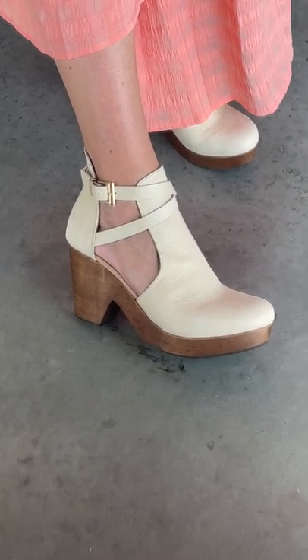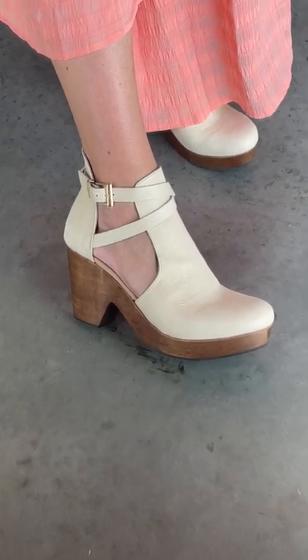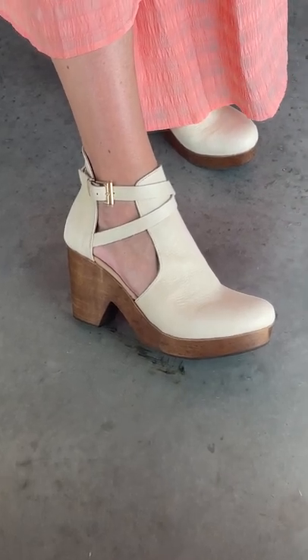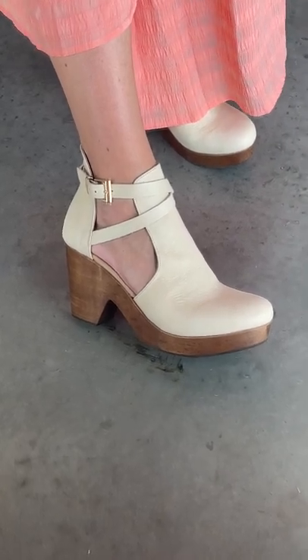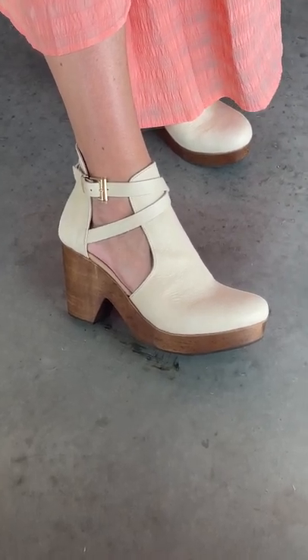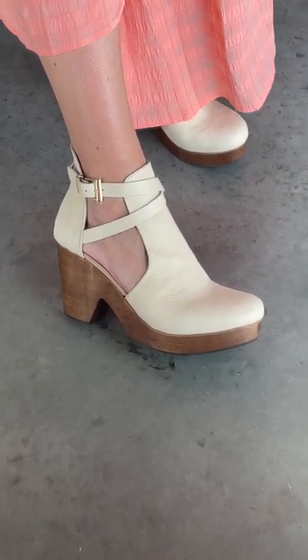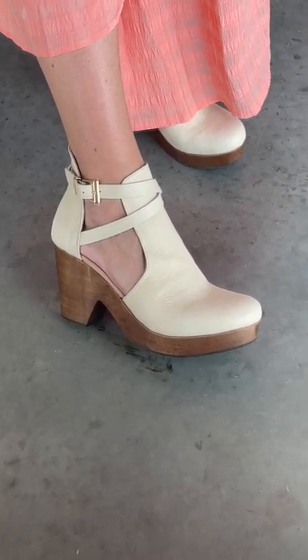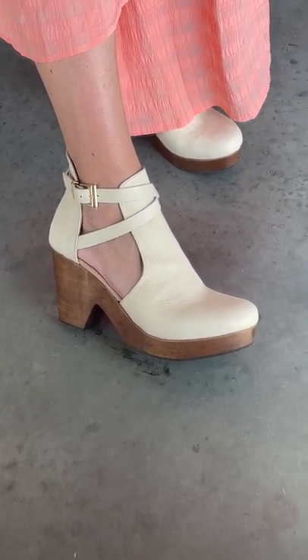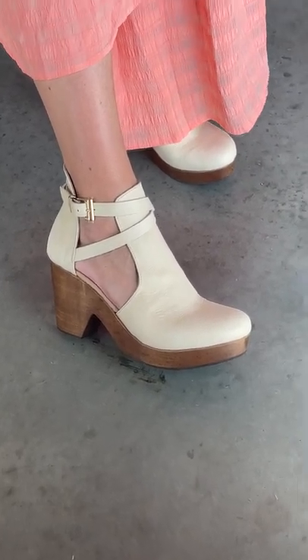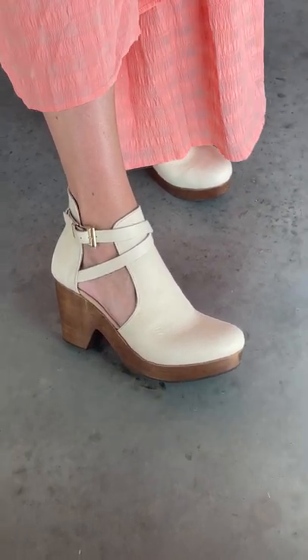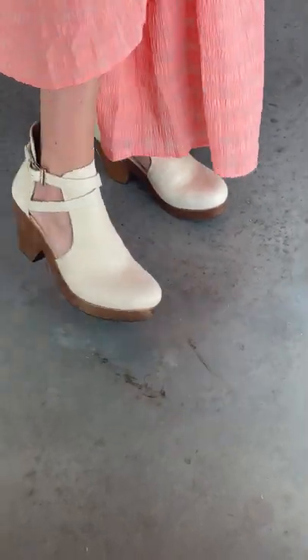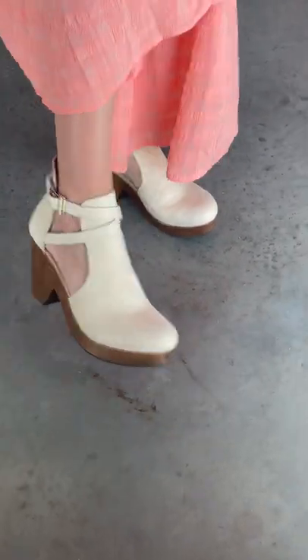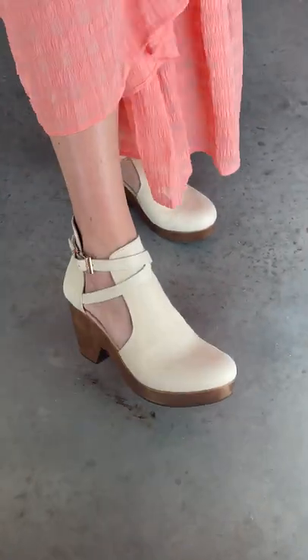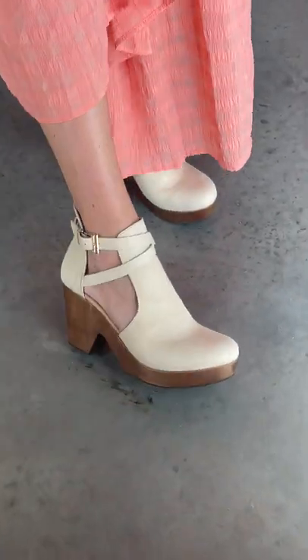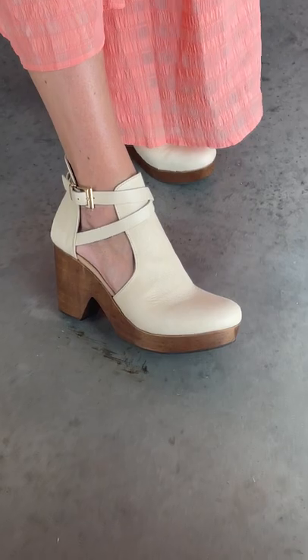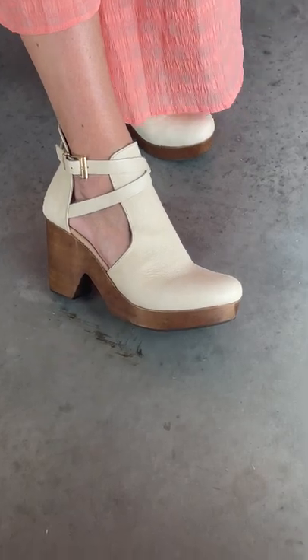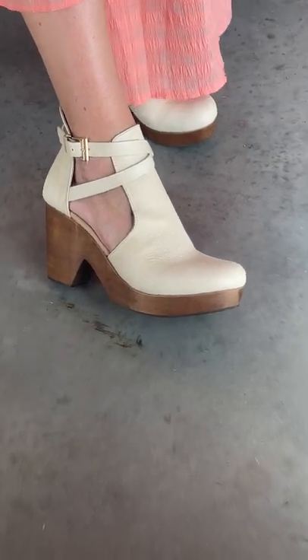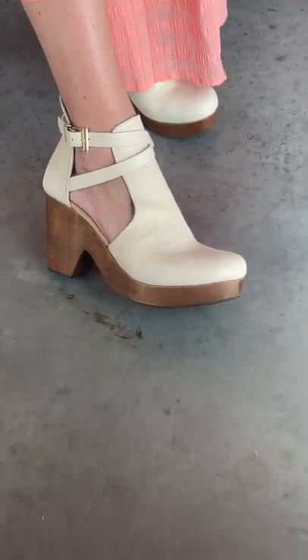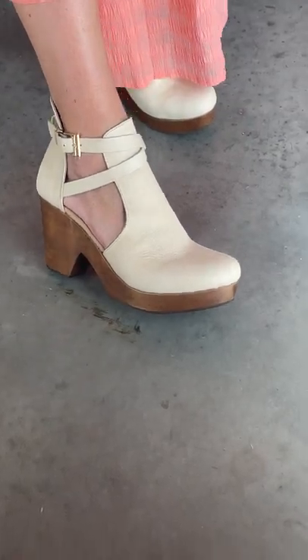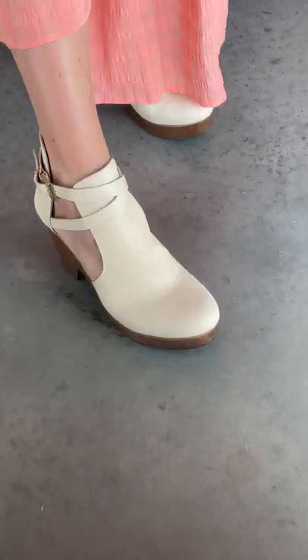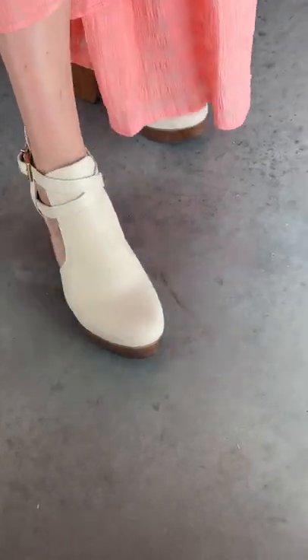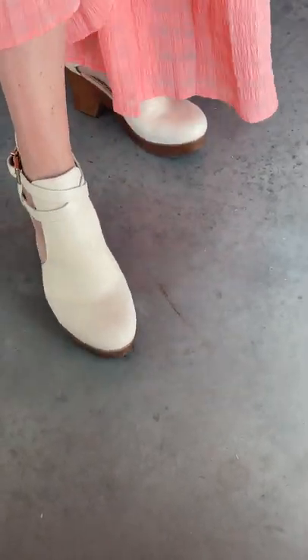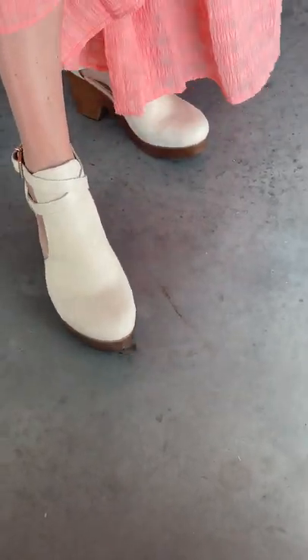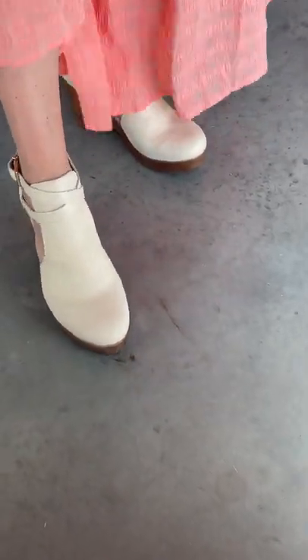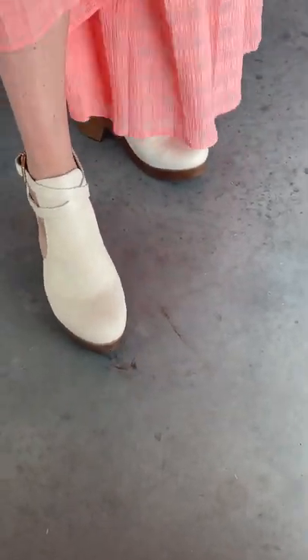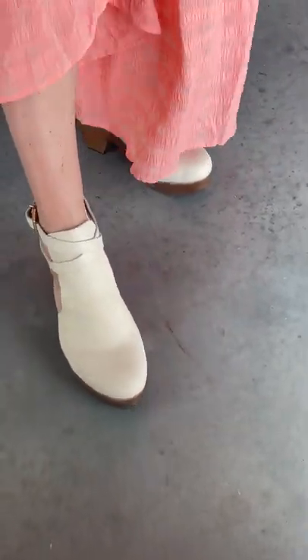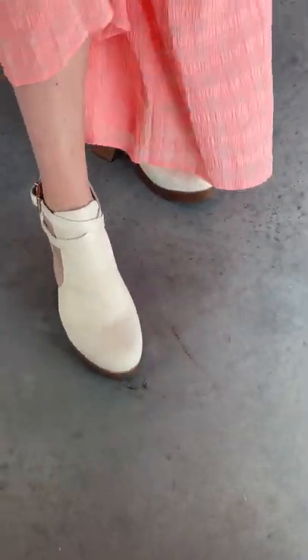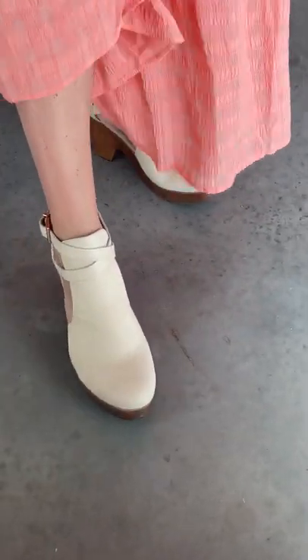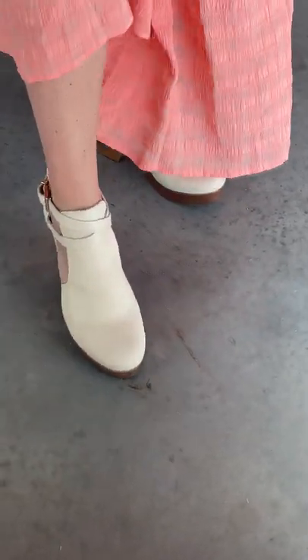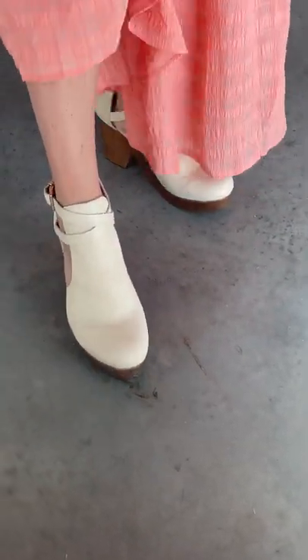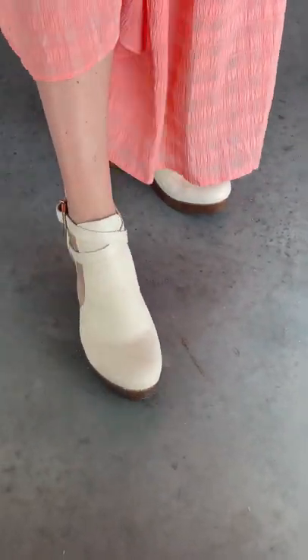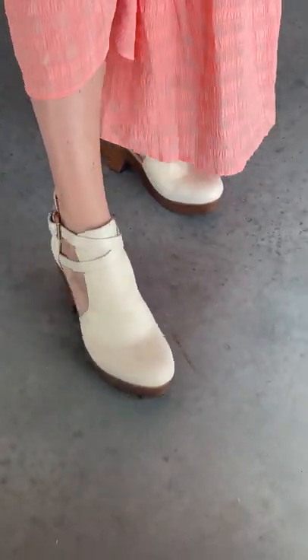The wooden block is really lightweight and there is rubber on the sole so you're not going to be slipping around.